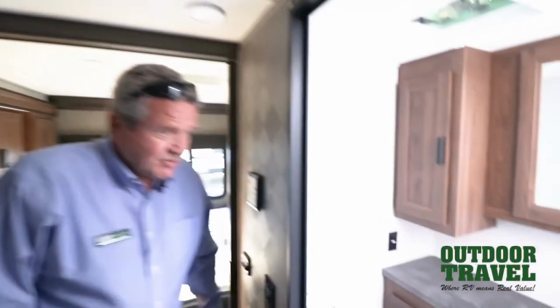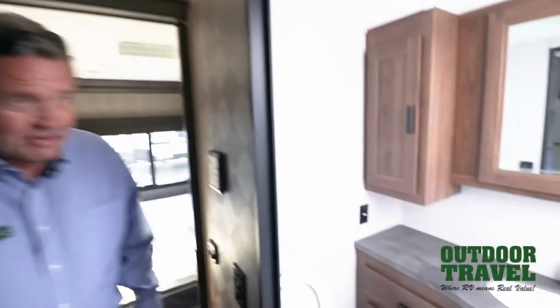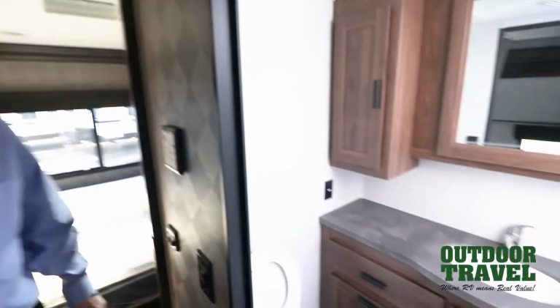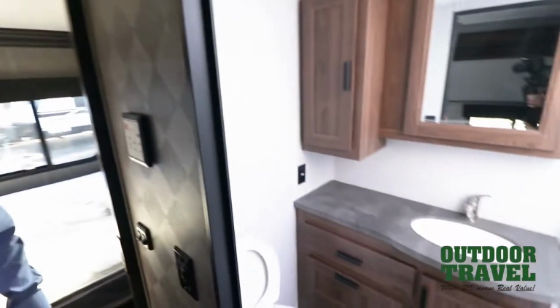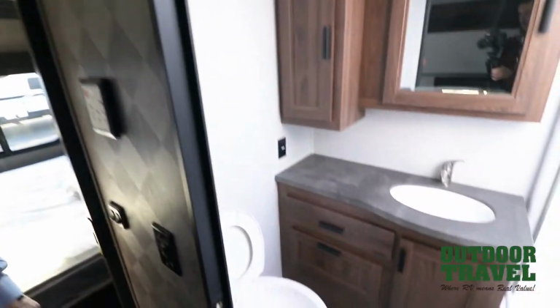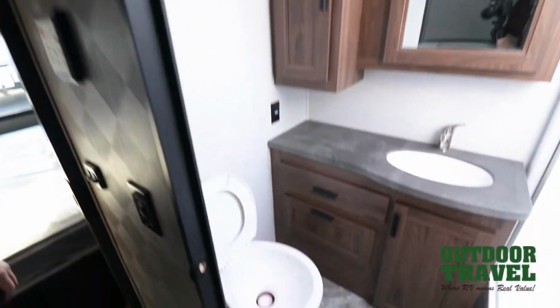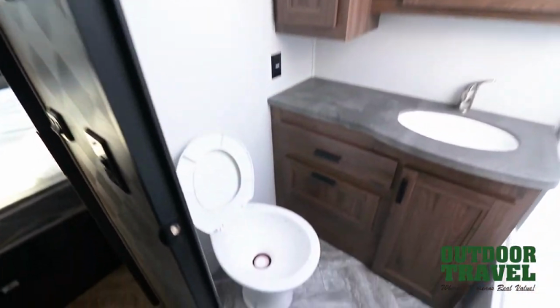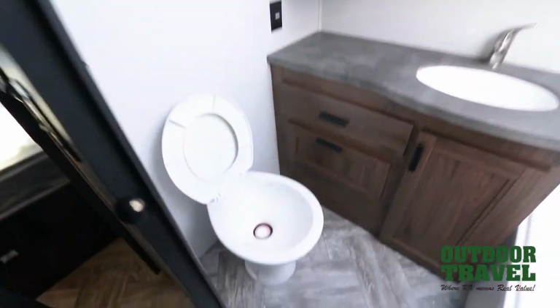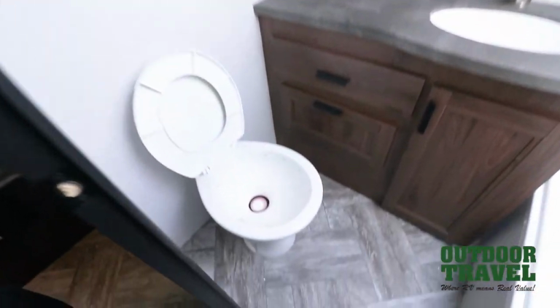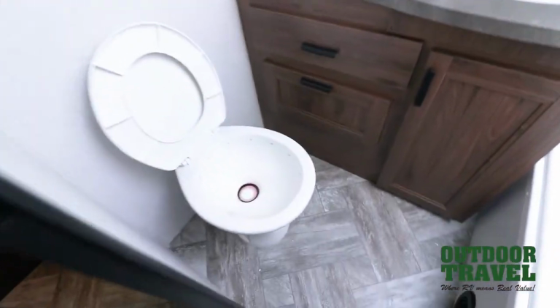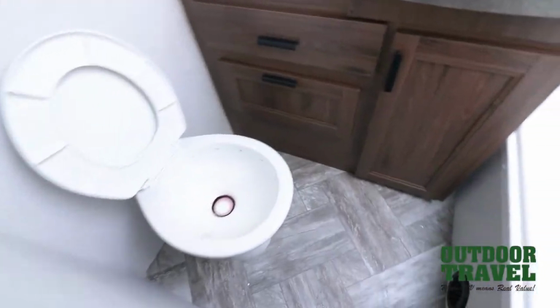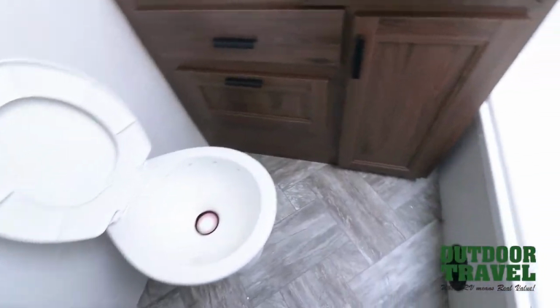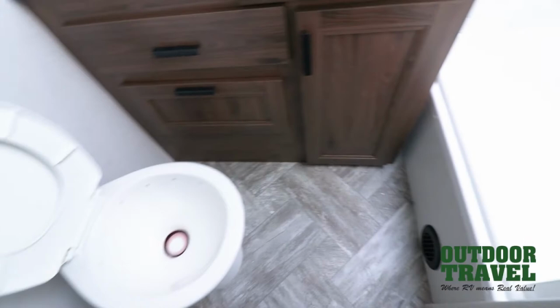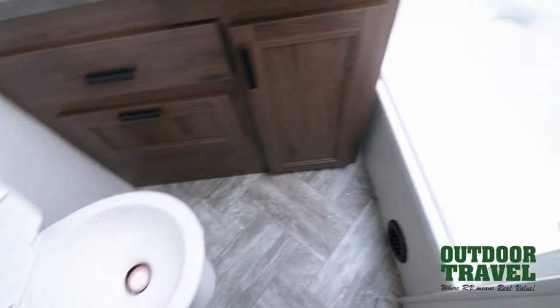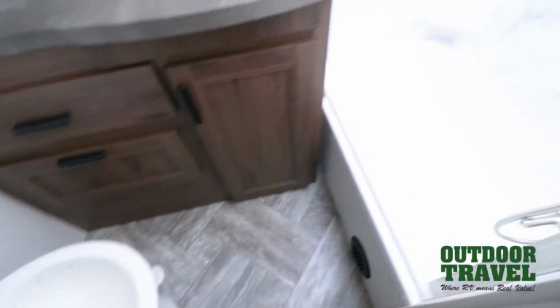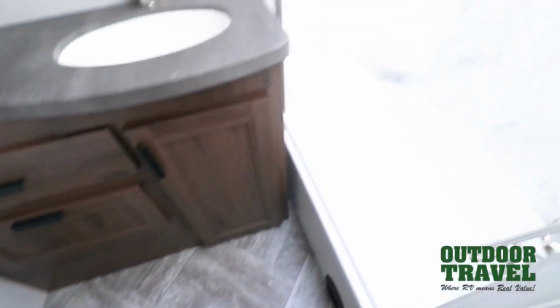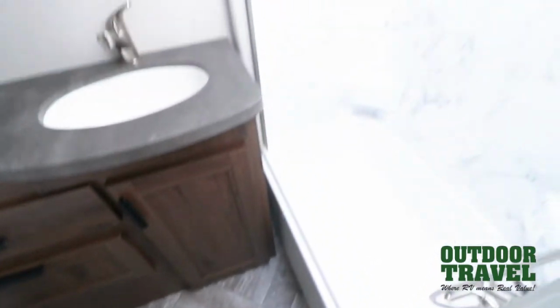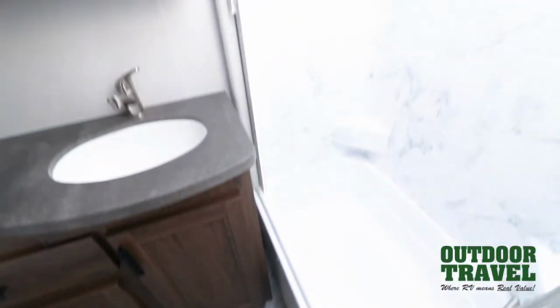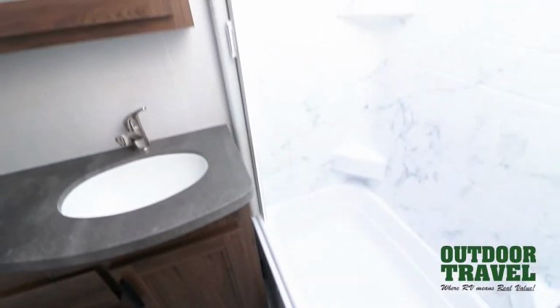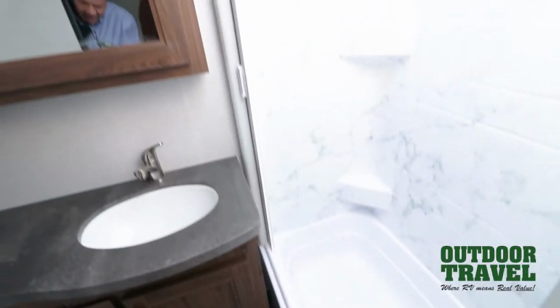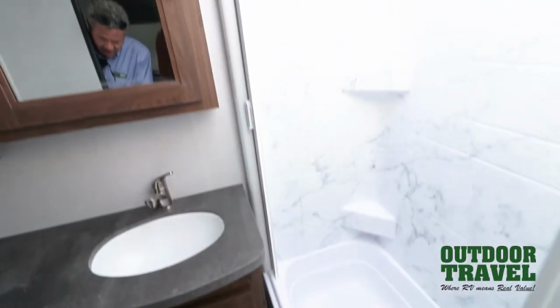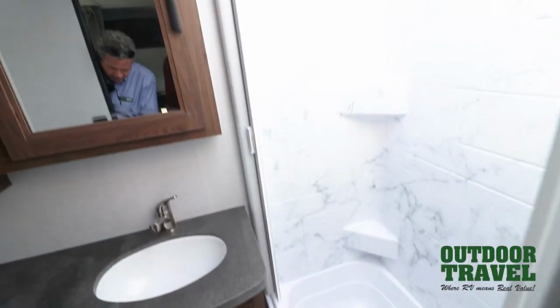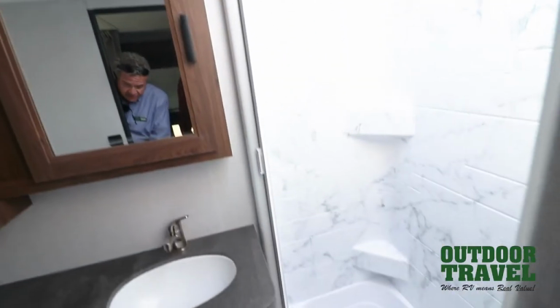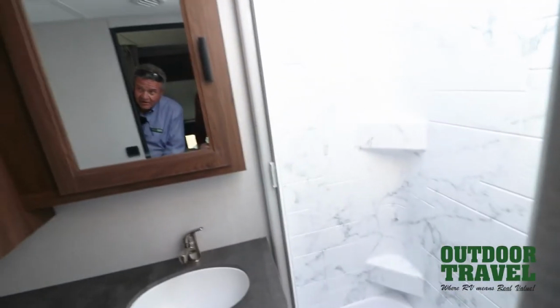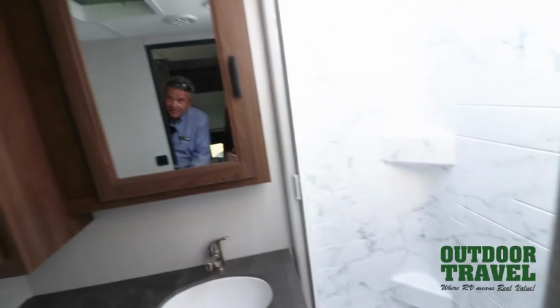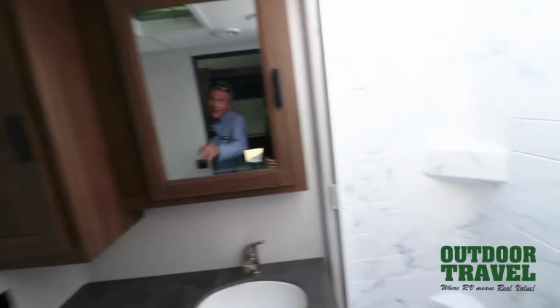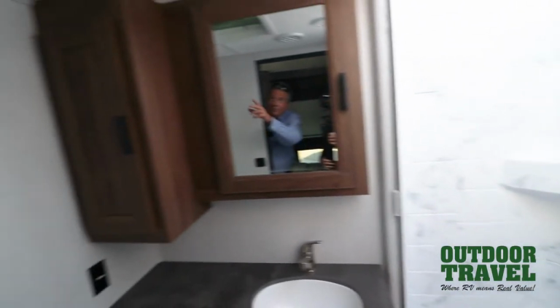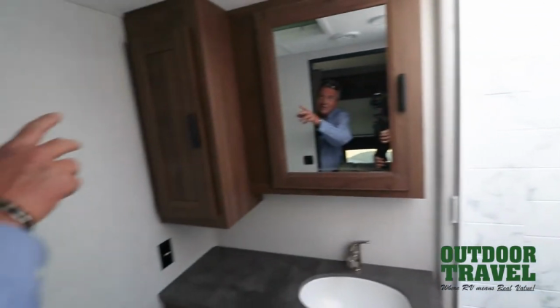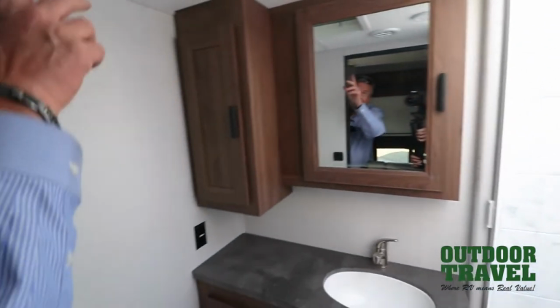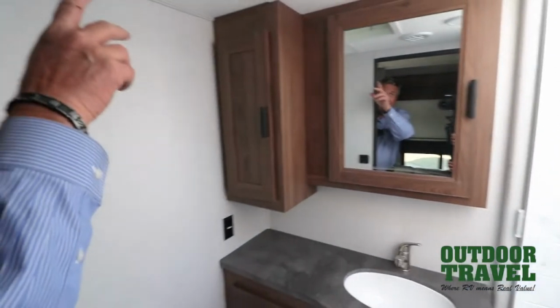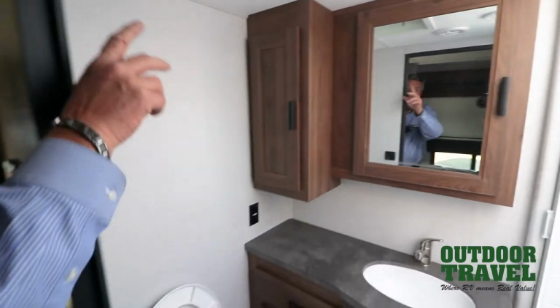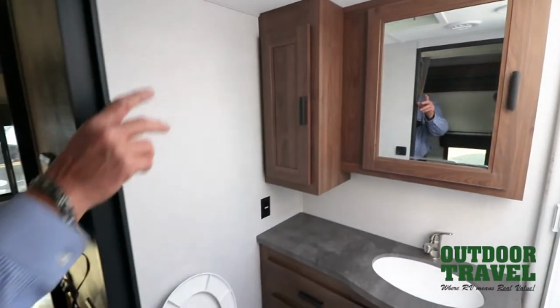In the bathroom, you have a bathtub with a squeegee door inside. You have the sink inside — nice big sink. Porcelain toilet, if I'm not mistaken. Medicine cabinet and fan up in here.